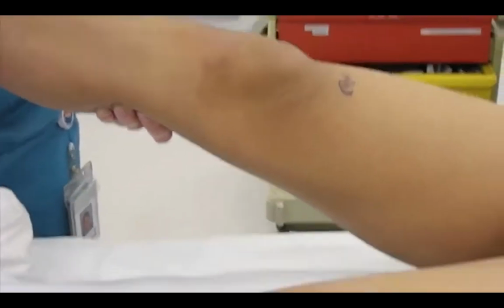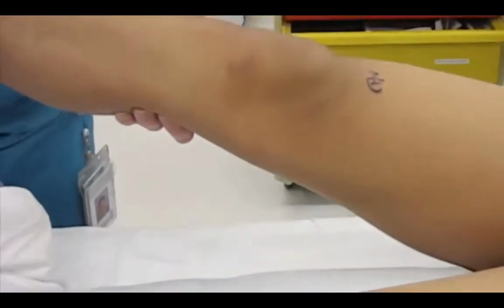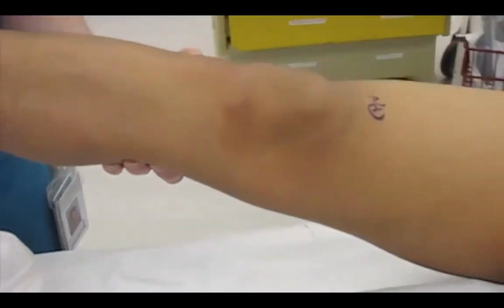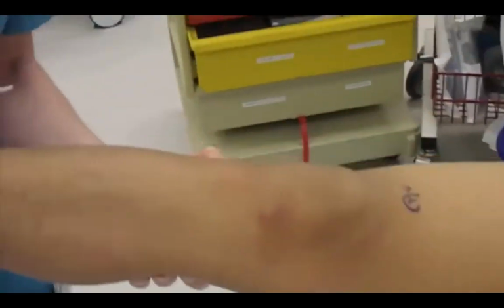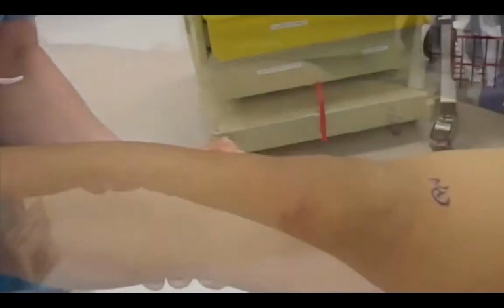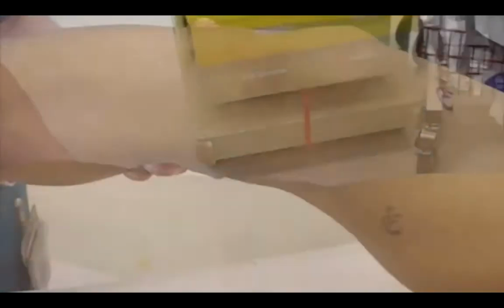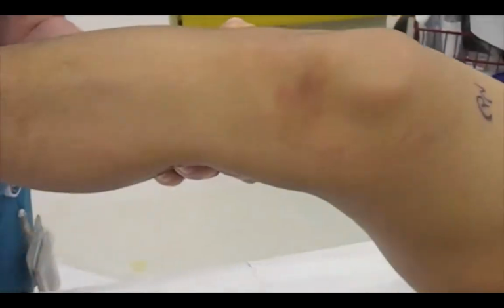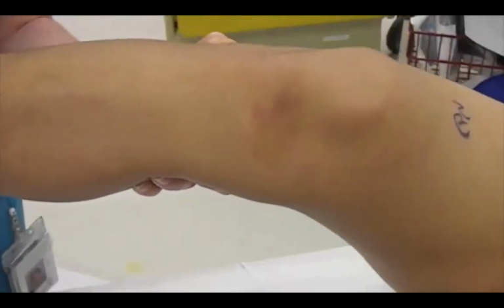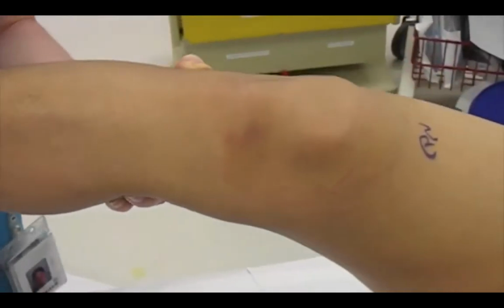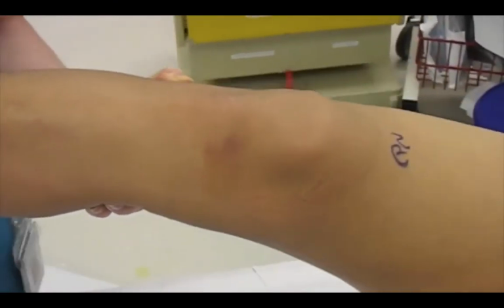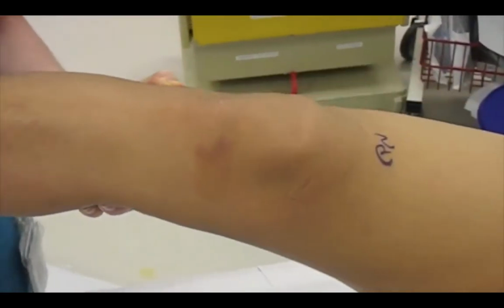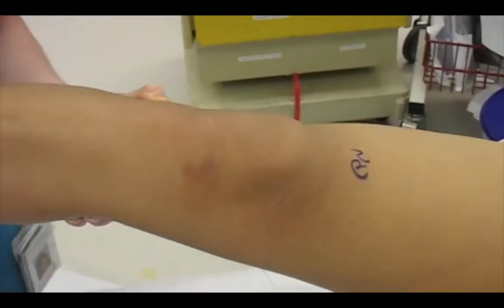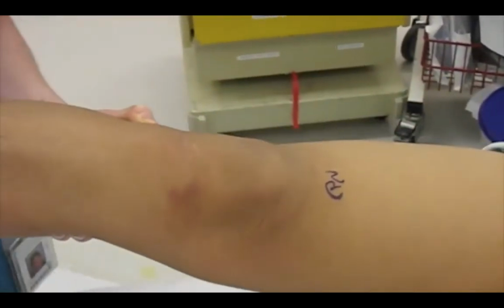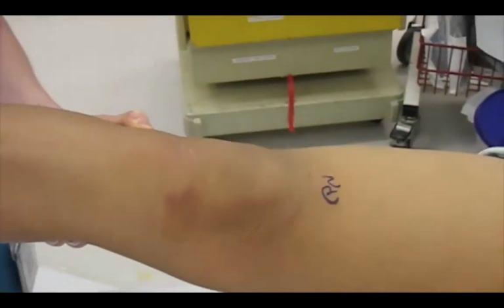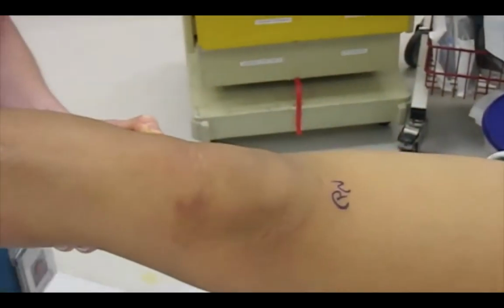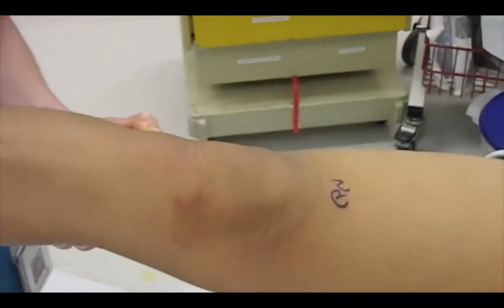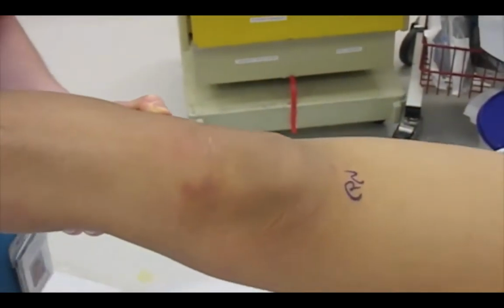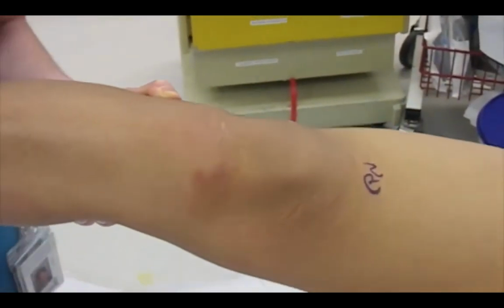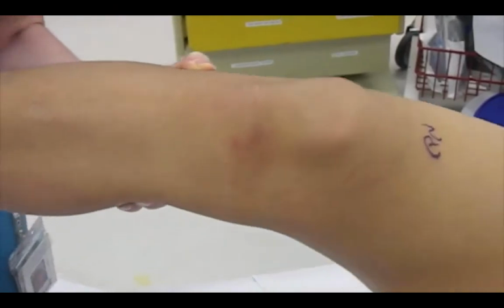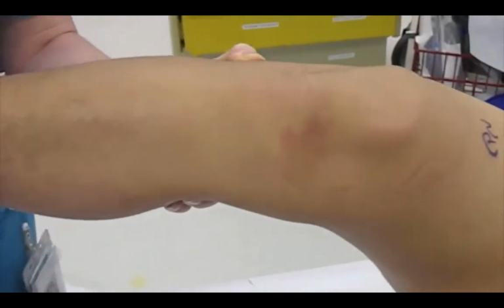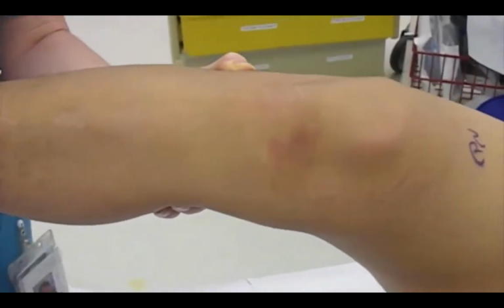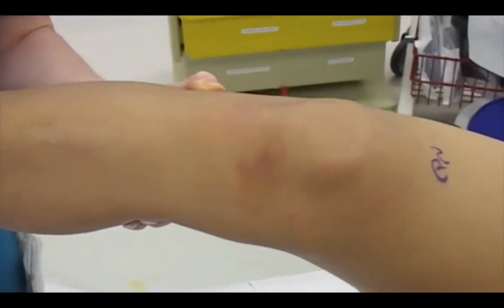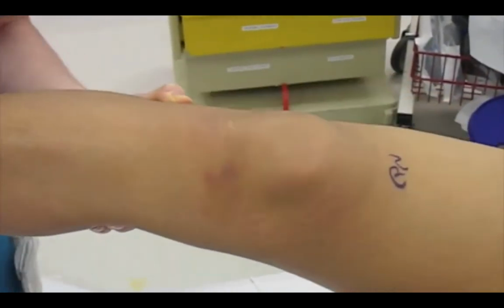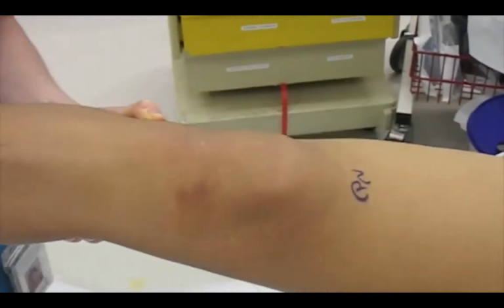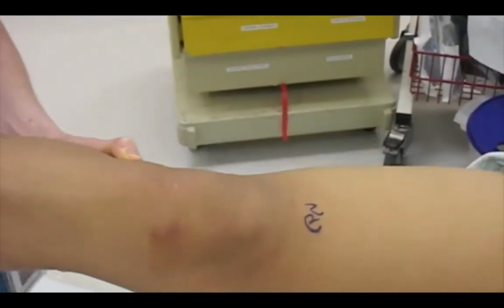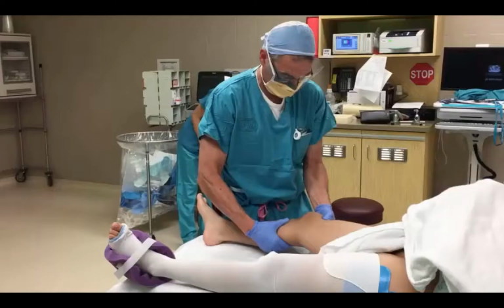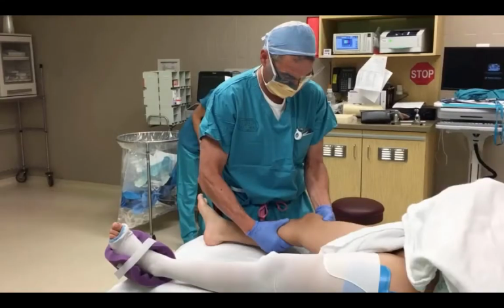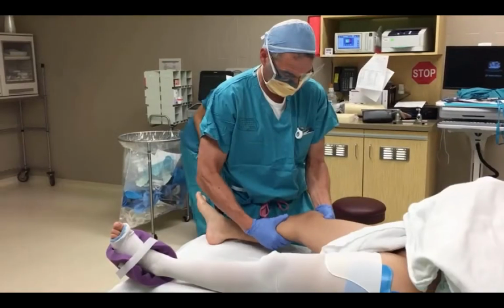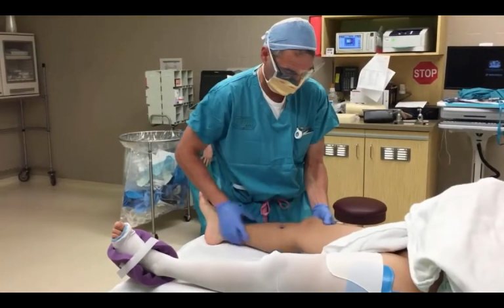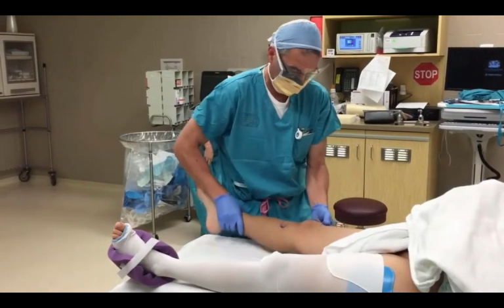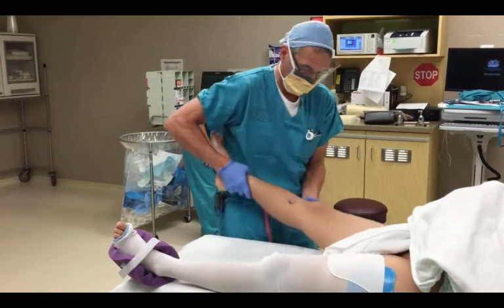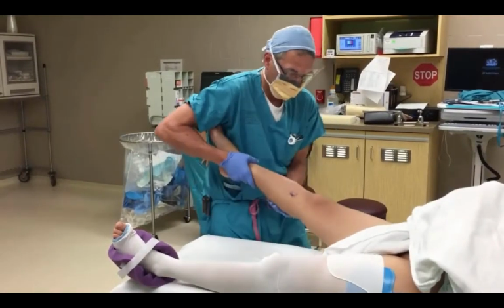We'll see two views of this. Again, I'm internally rotating, loading with a valgus stress. It goes from subluxated to reduced. Here's a repeat of the Lachman's.